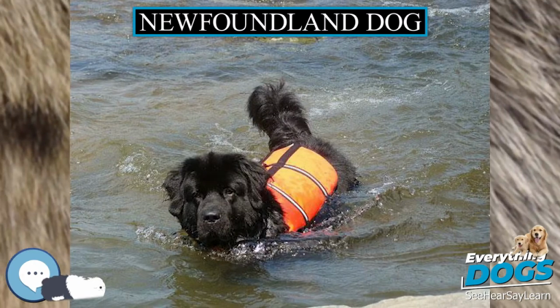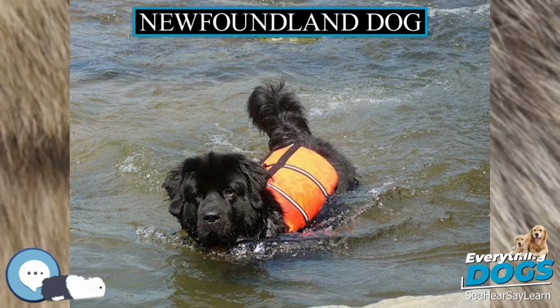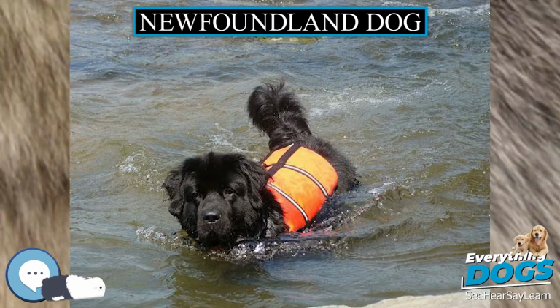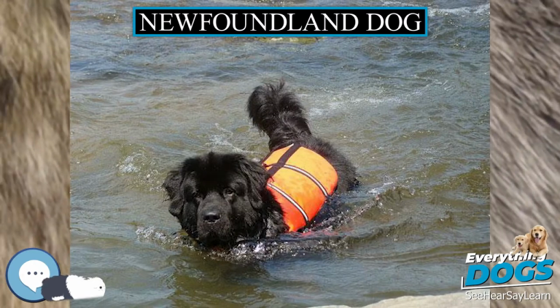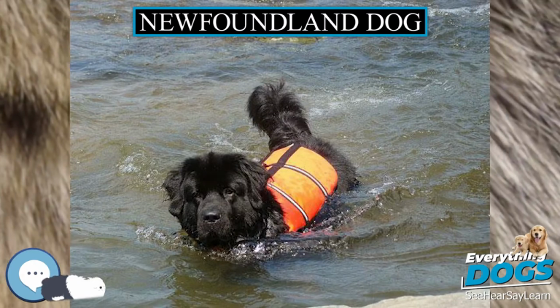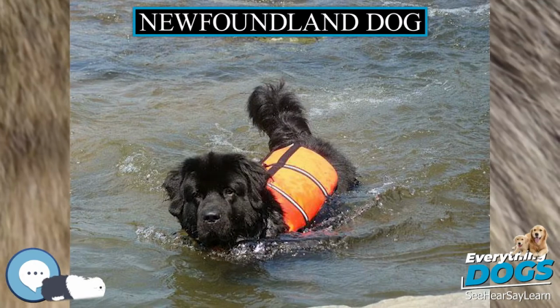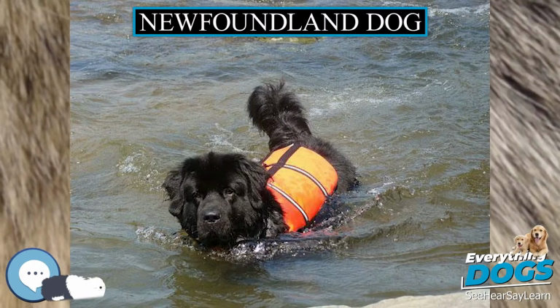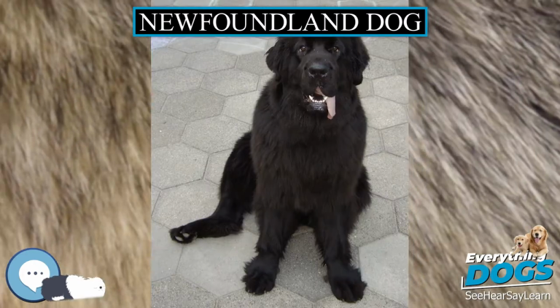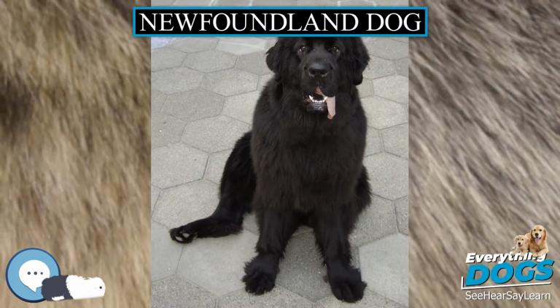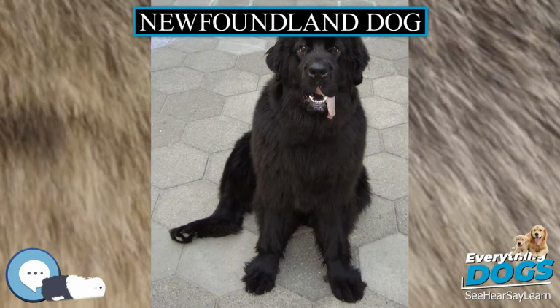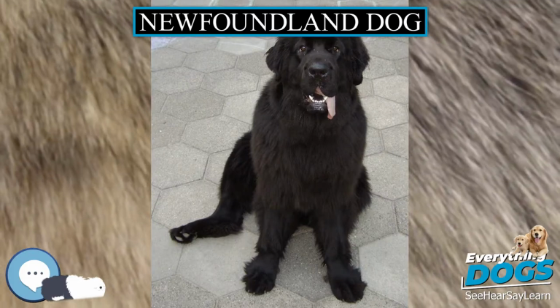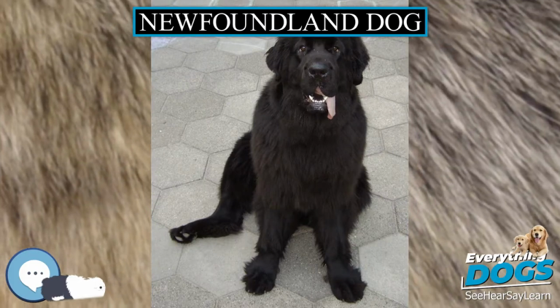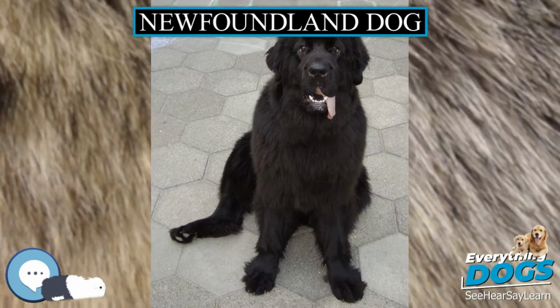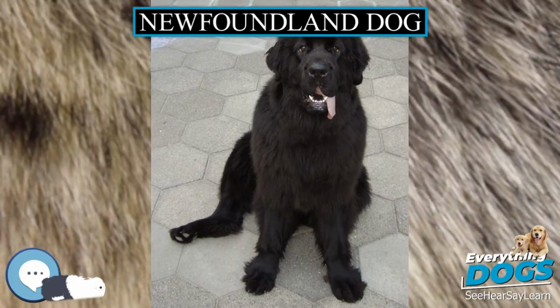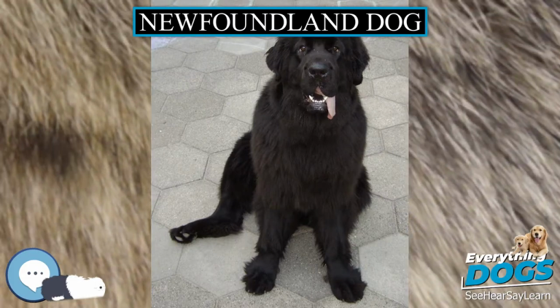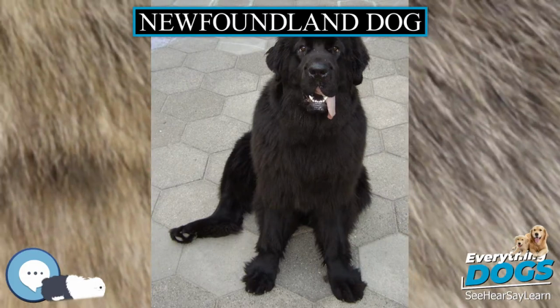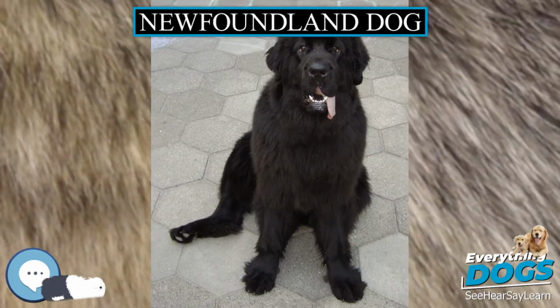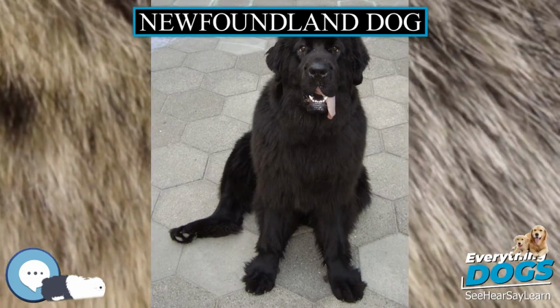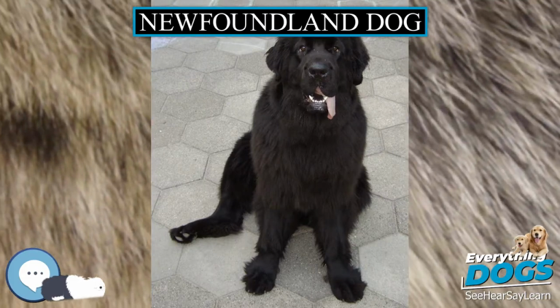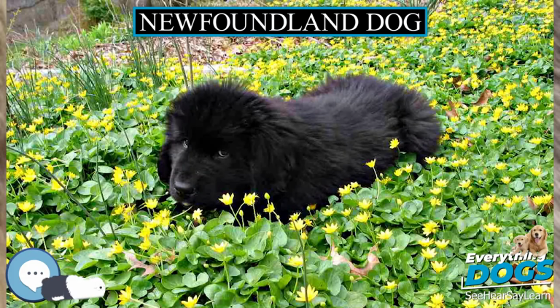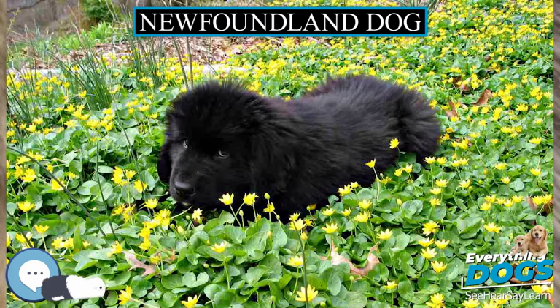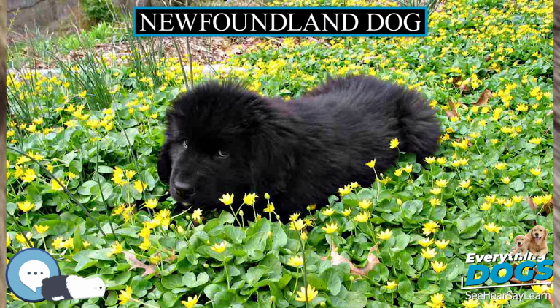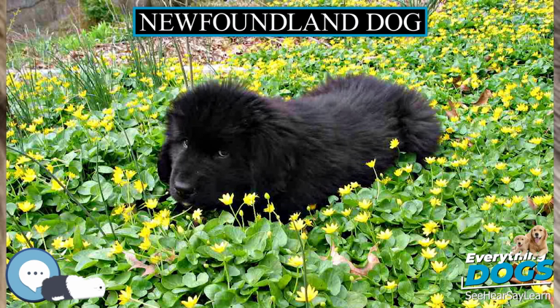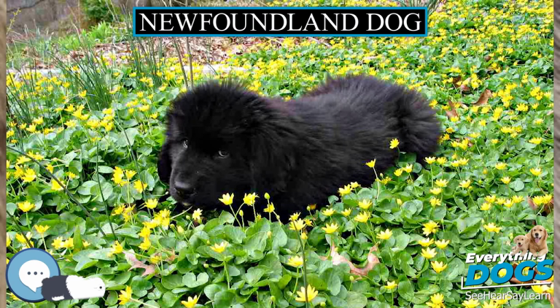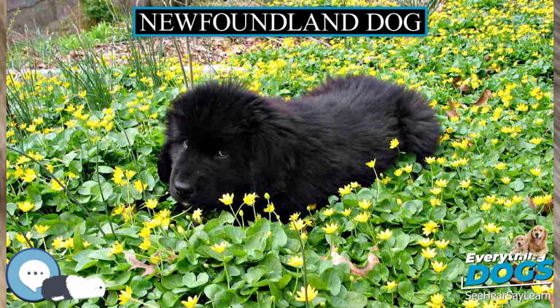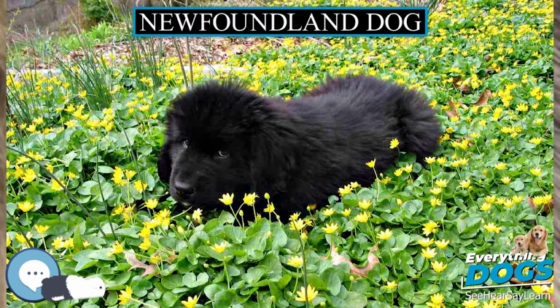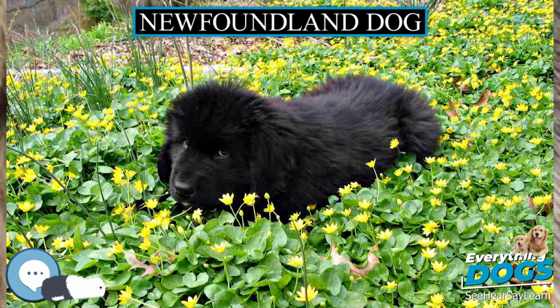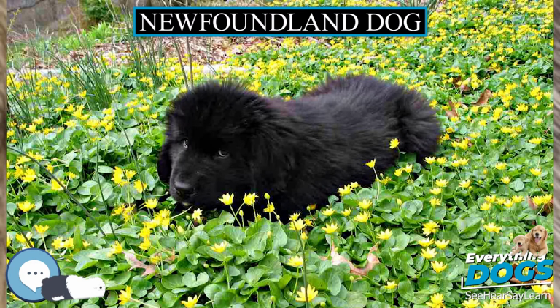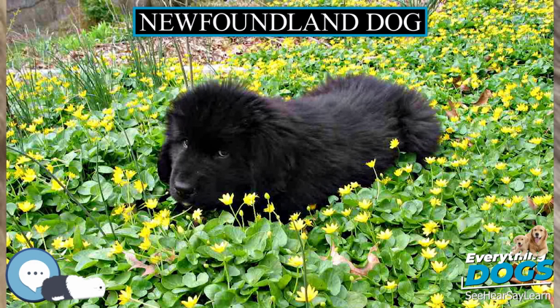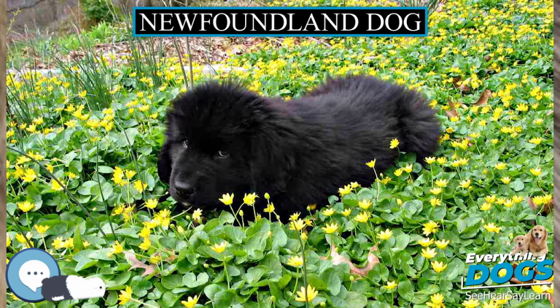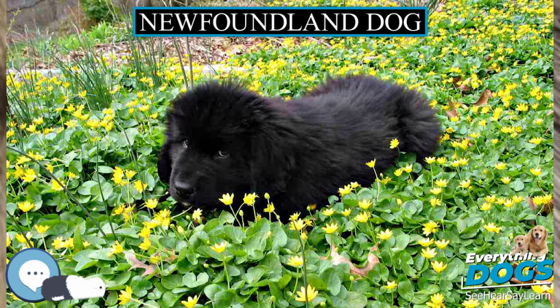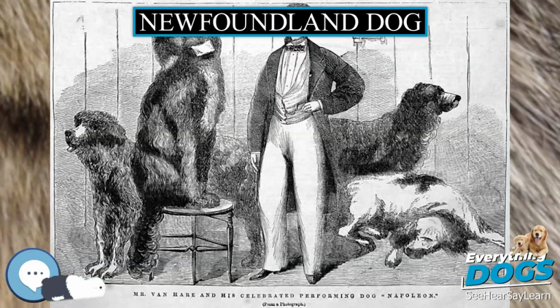The Fédération Cynologique Internationale (FCI) considers the ECT Landseer (European continental type) to be a separate breed. It is a taller, more narrow white dog with black markings, not bred with a Newfoundland.